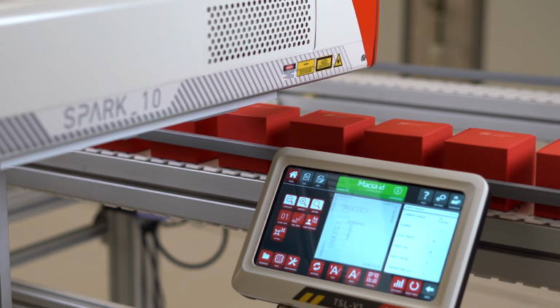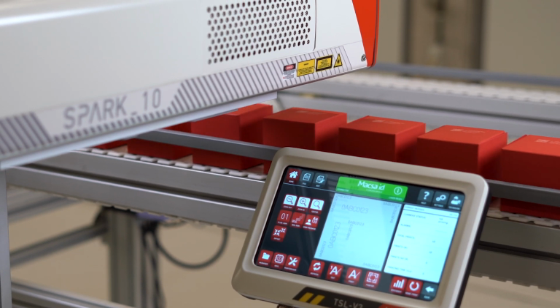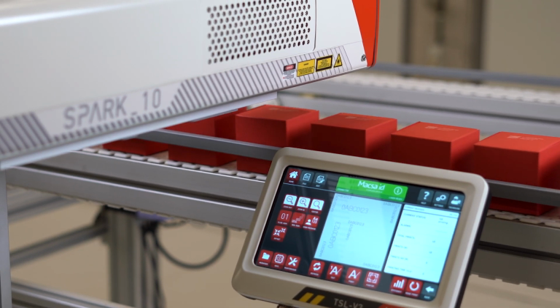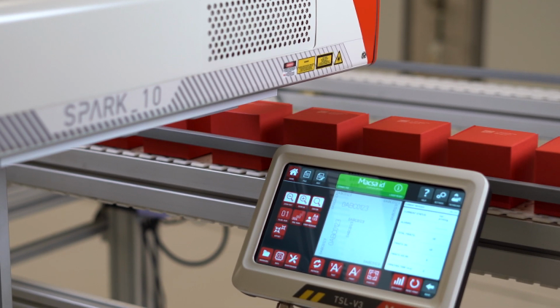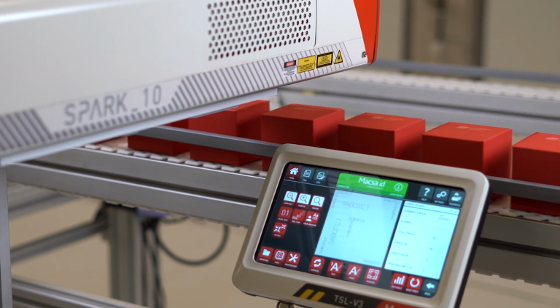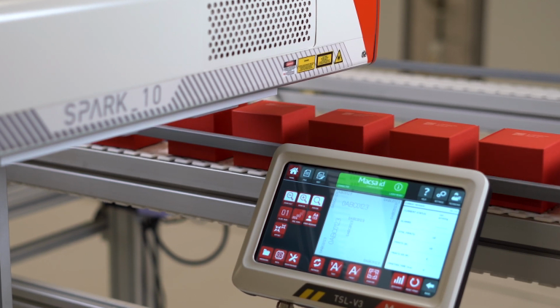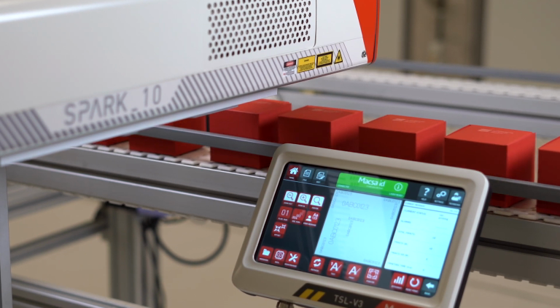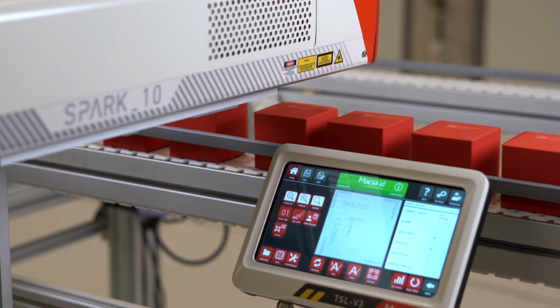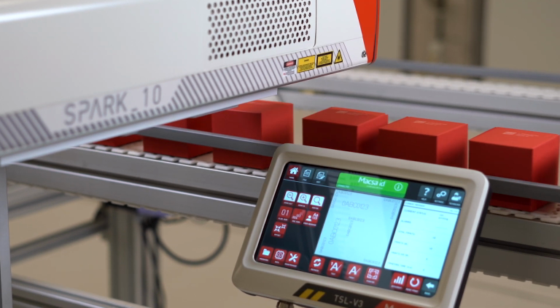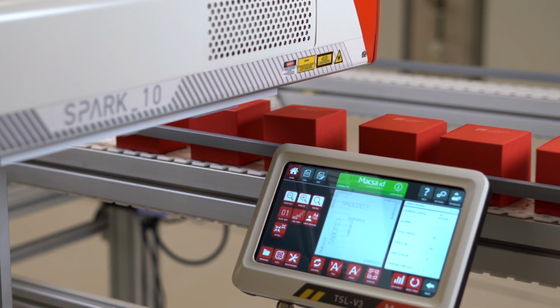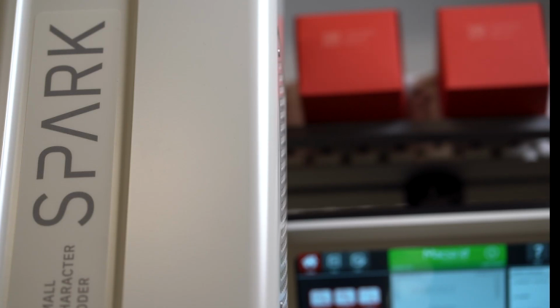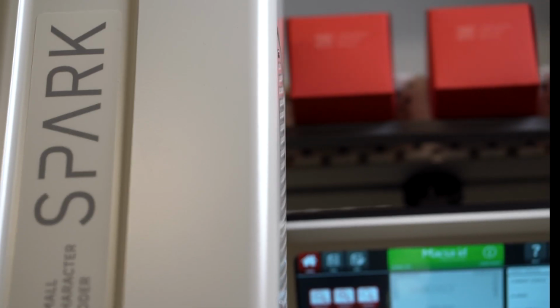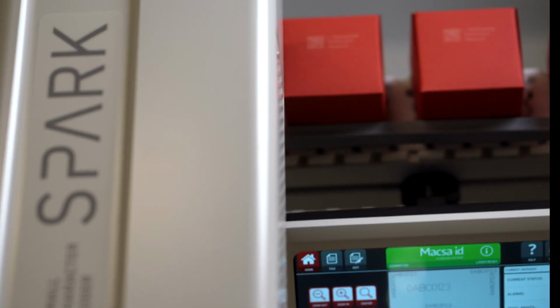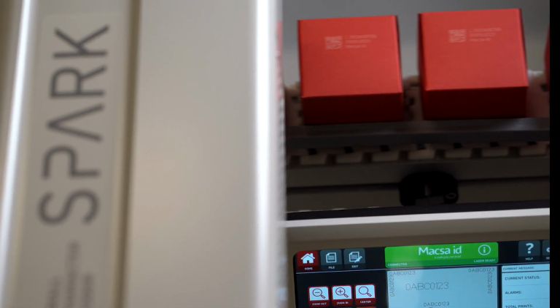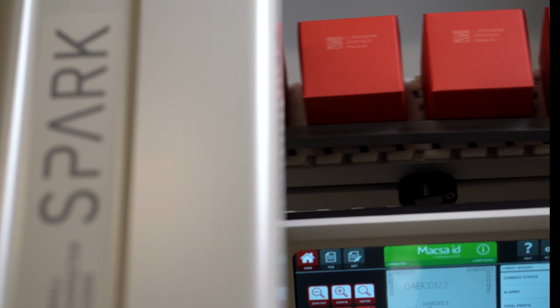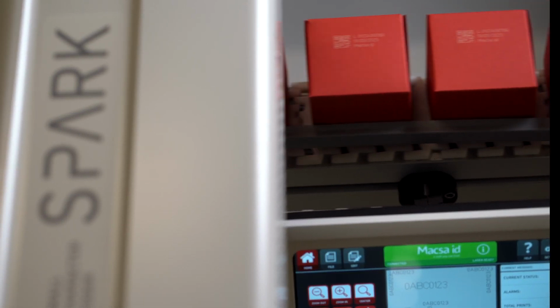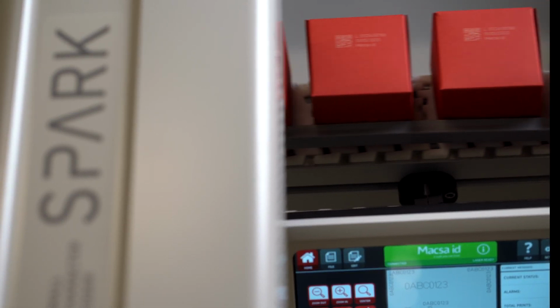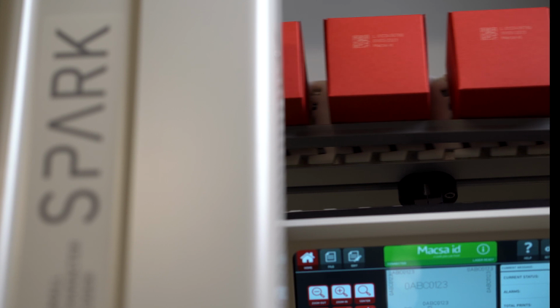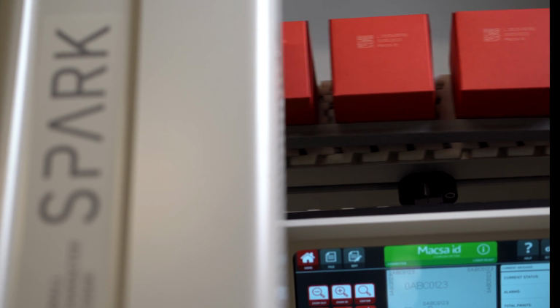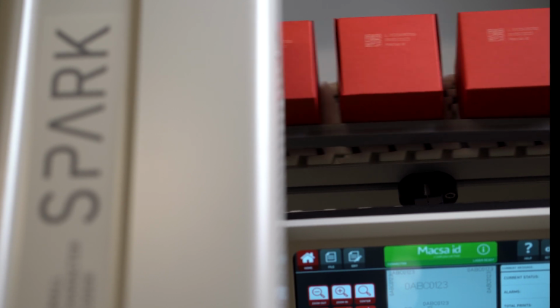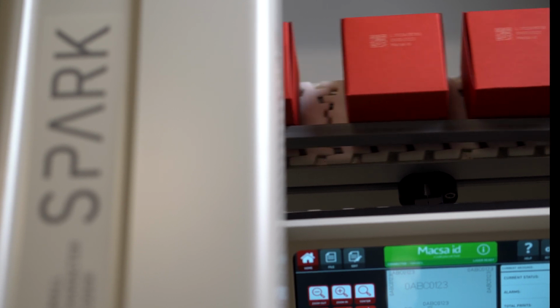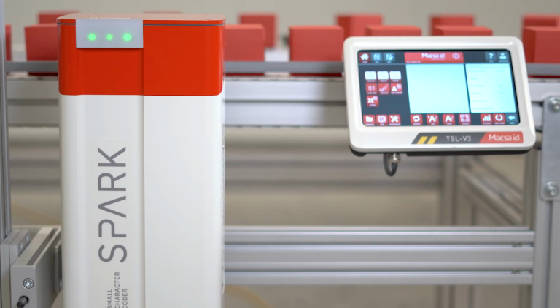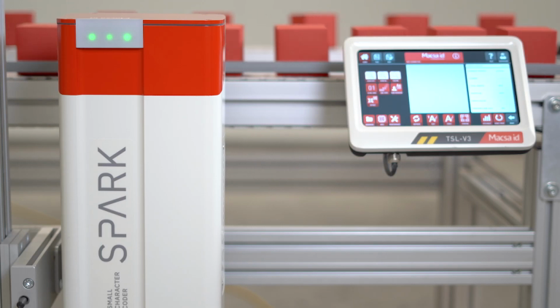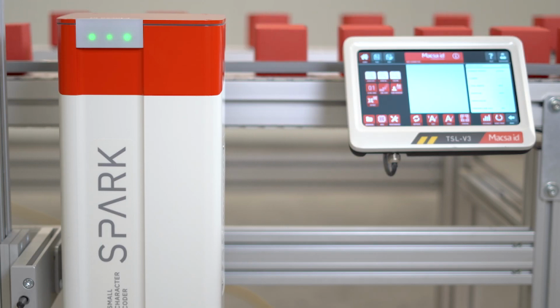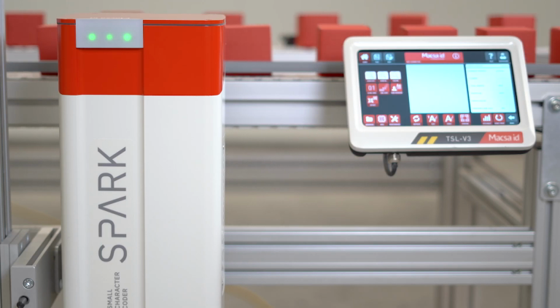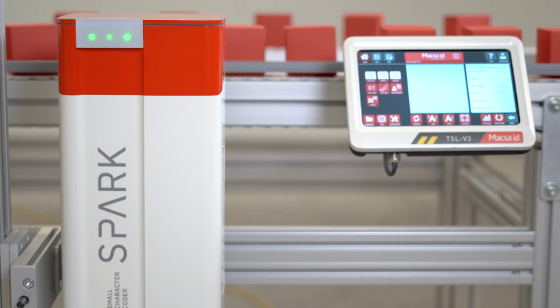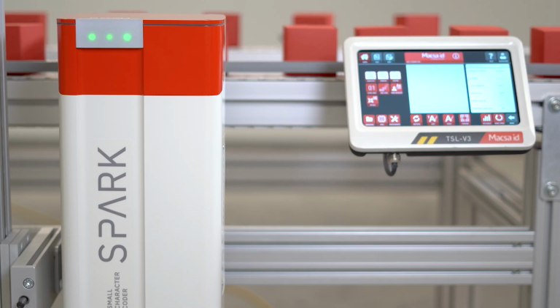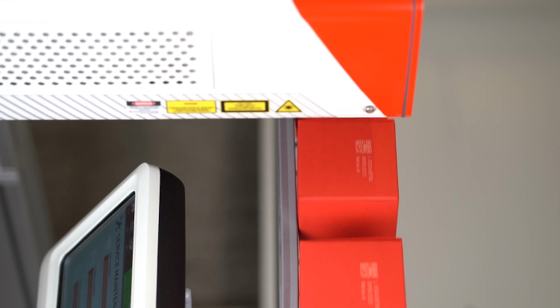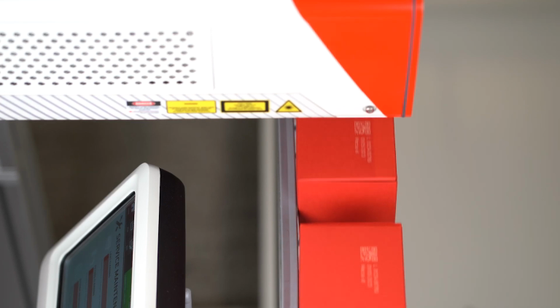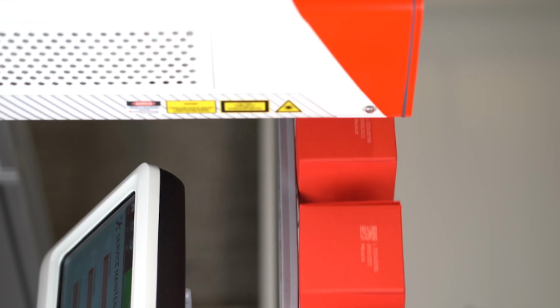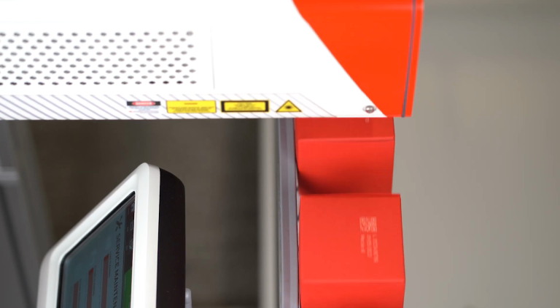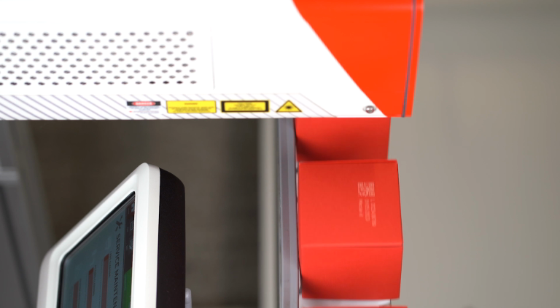The new handheld interface technology is only one of the industry-leading improvements. More than just a simple touchscreen, it is the gateway to a multitude of features at your fingertips.